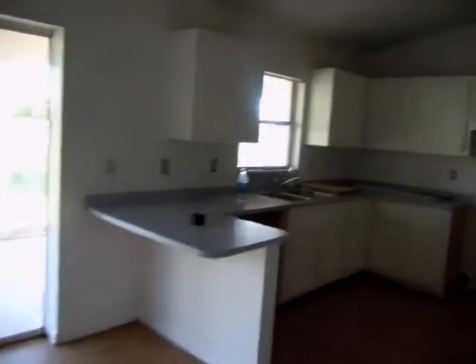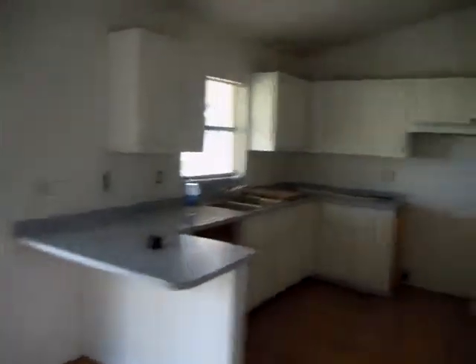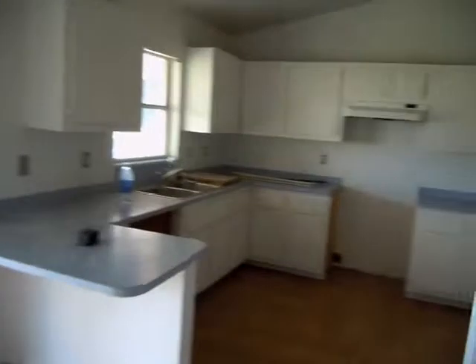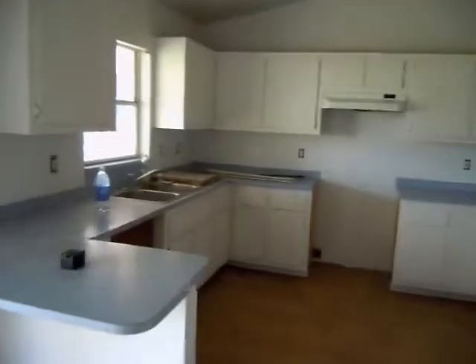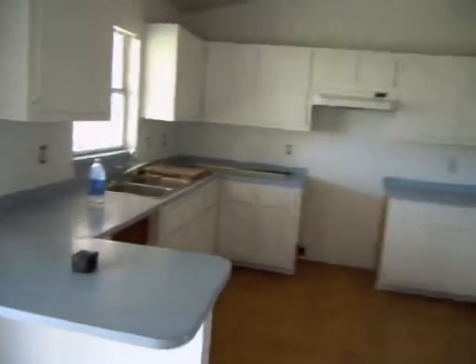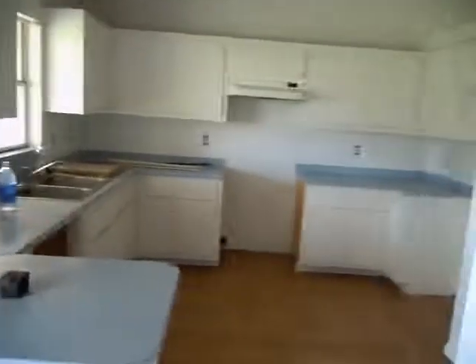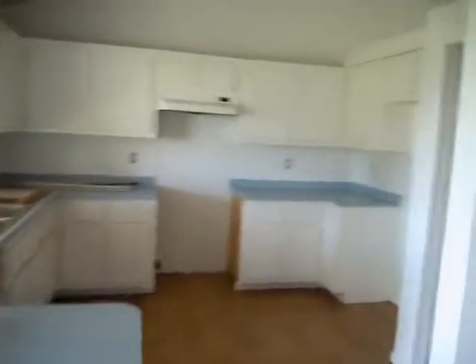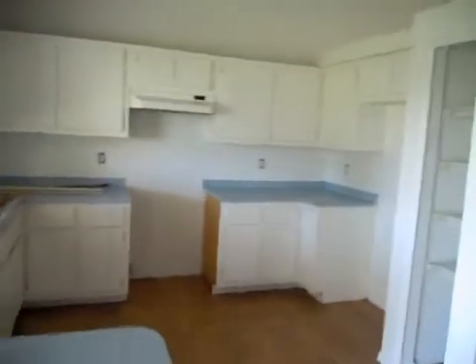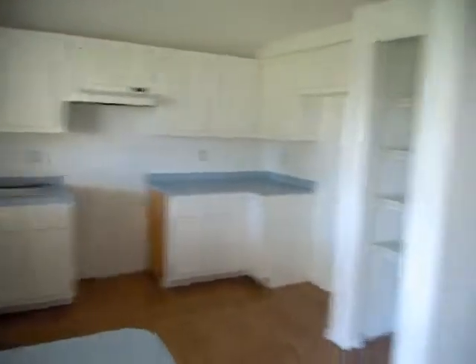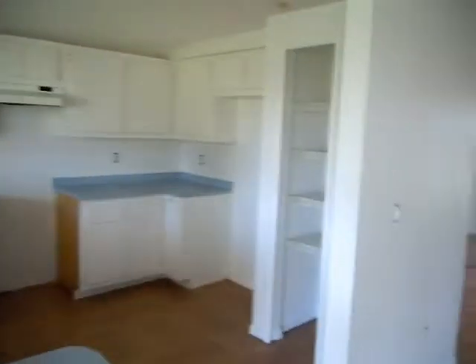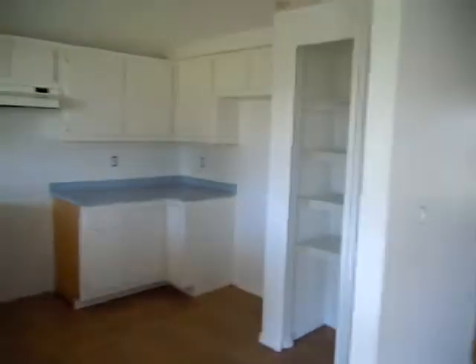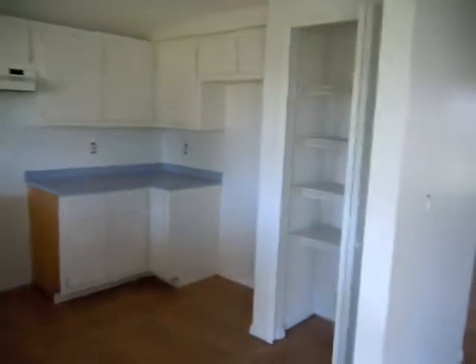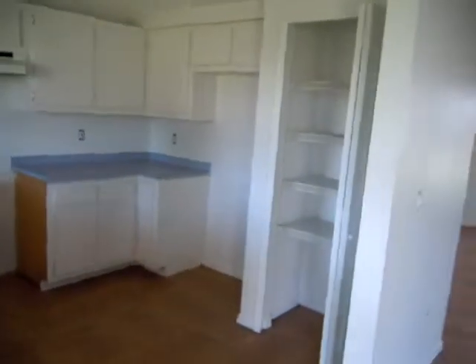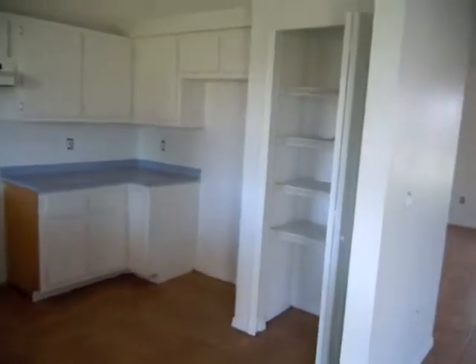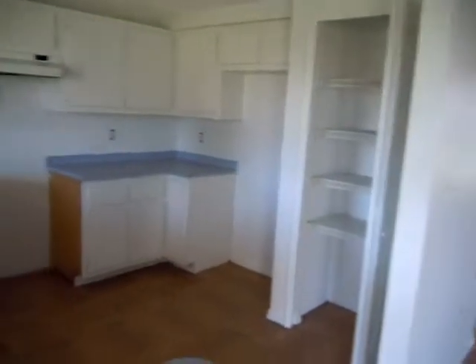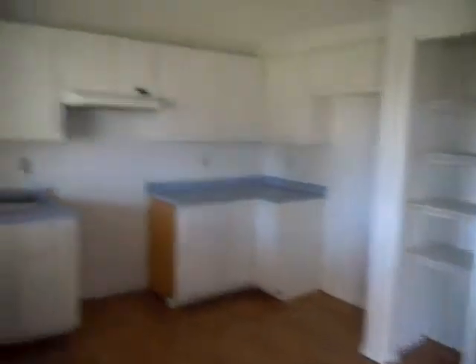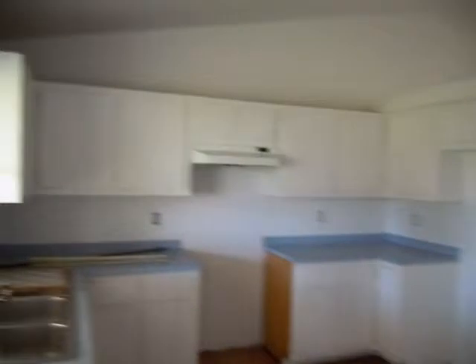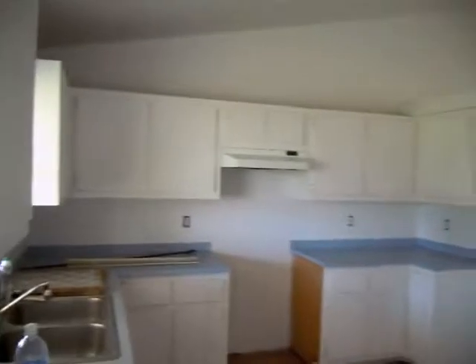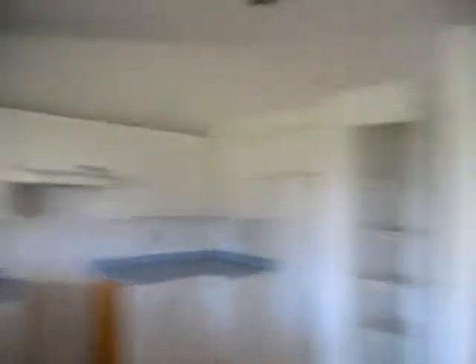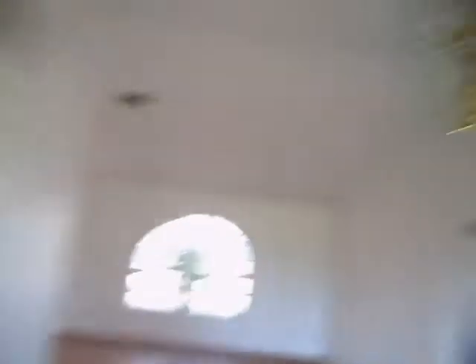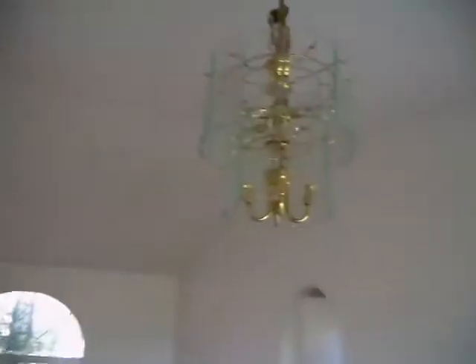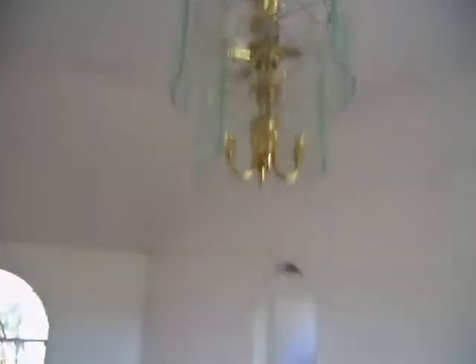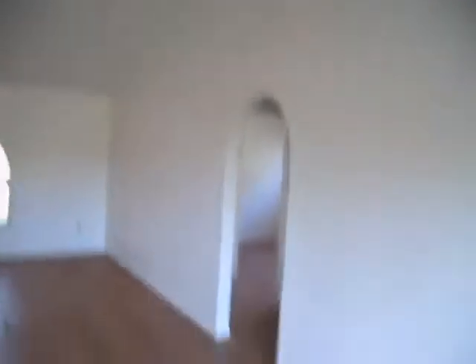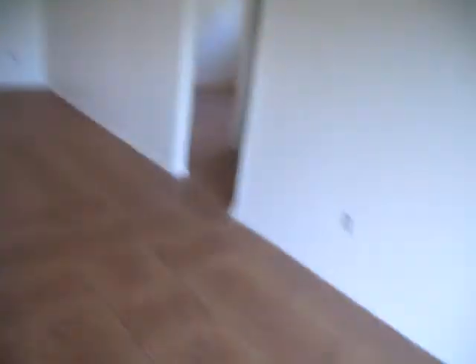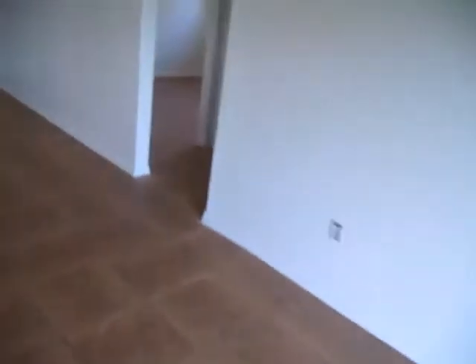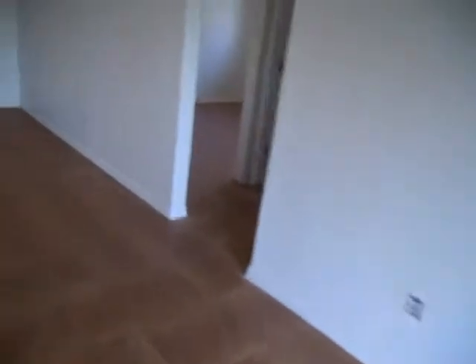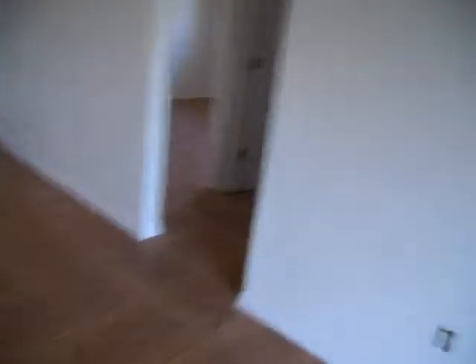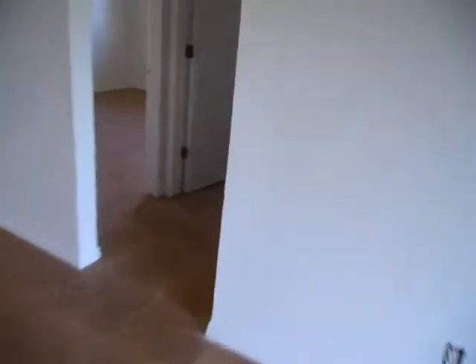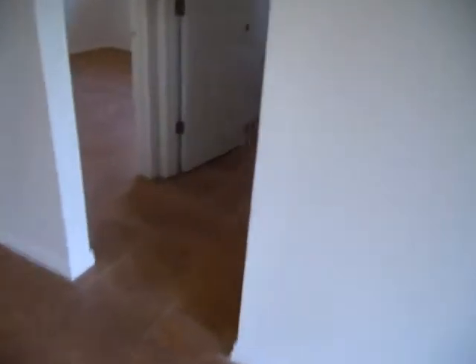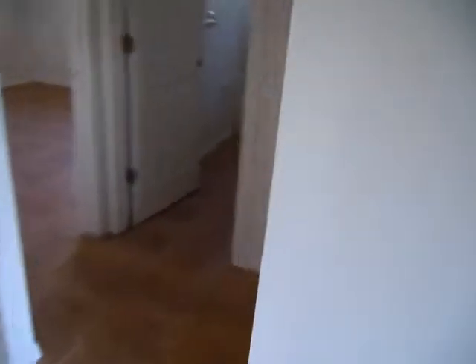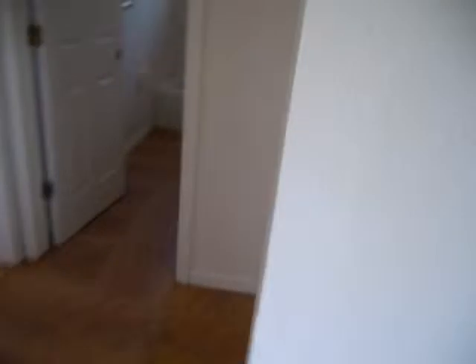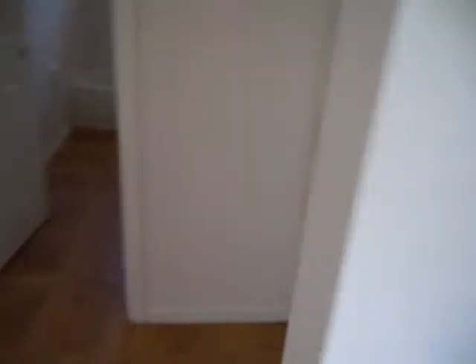This home will have all the appliances at time of move-in. This owner does not provide a washer and dryer. There are tile floors throughout — there's no carpet in the house.